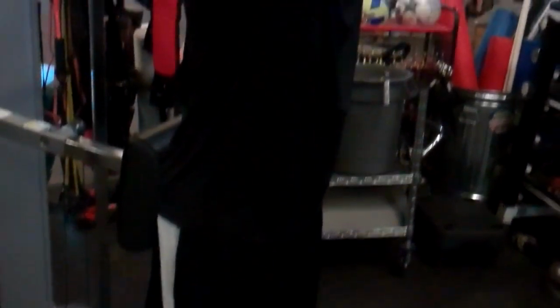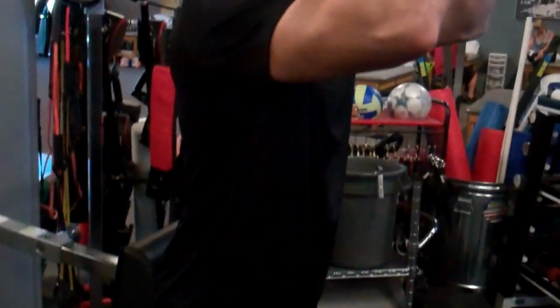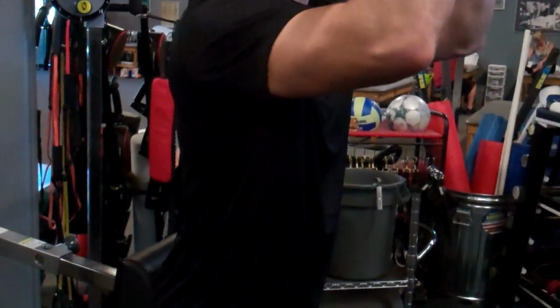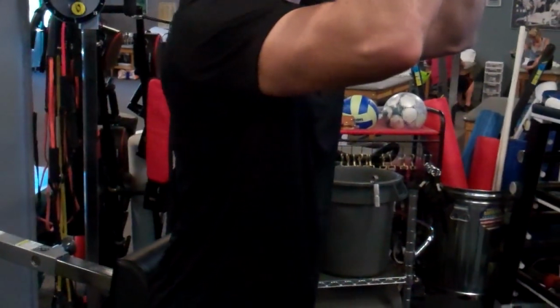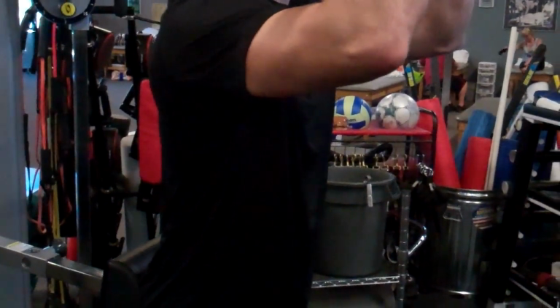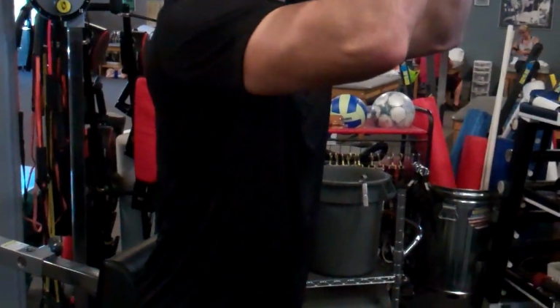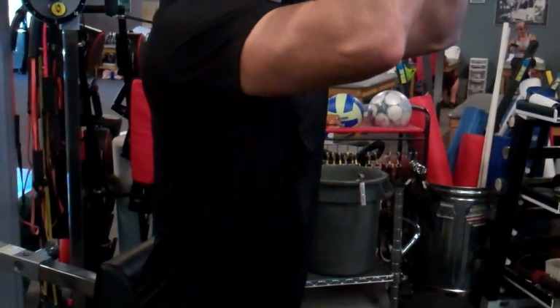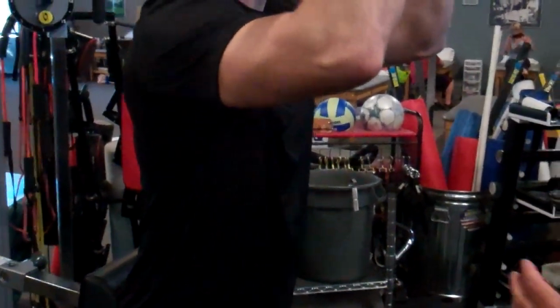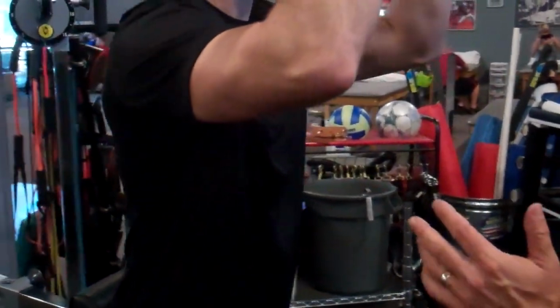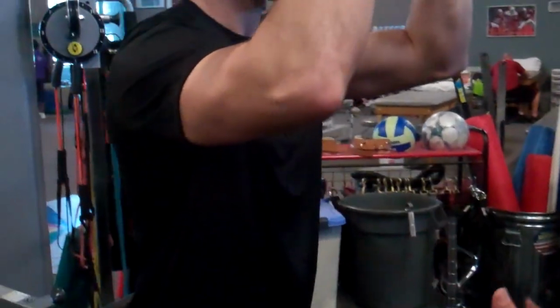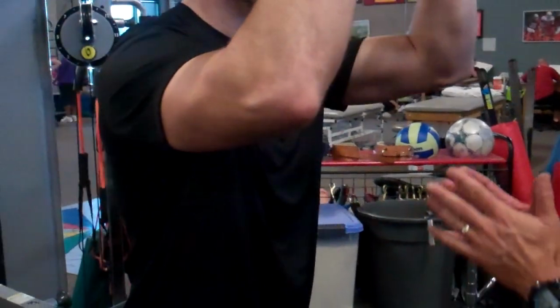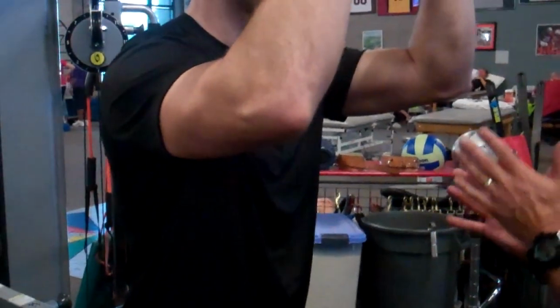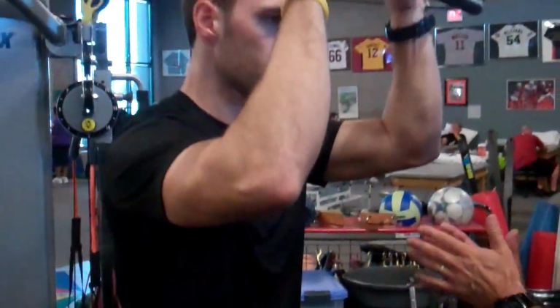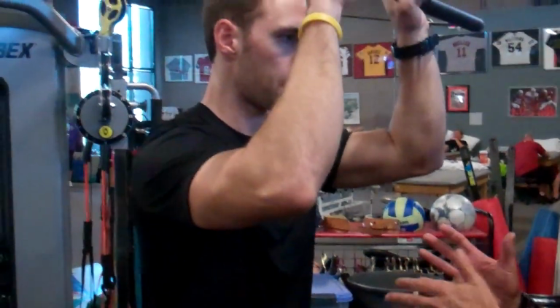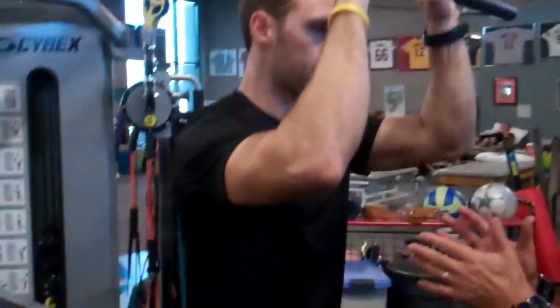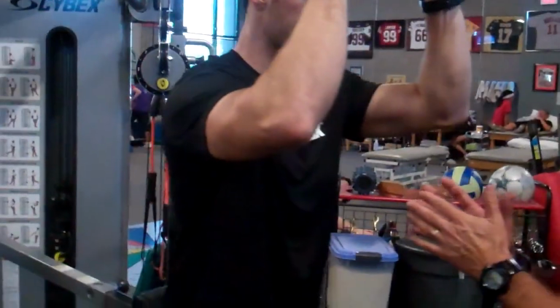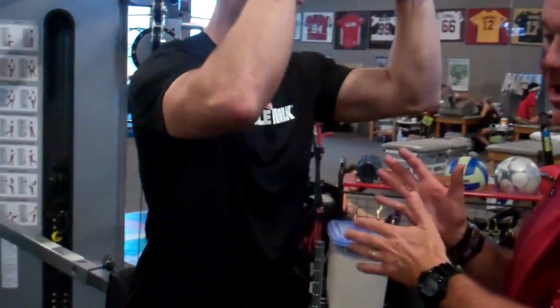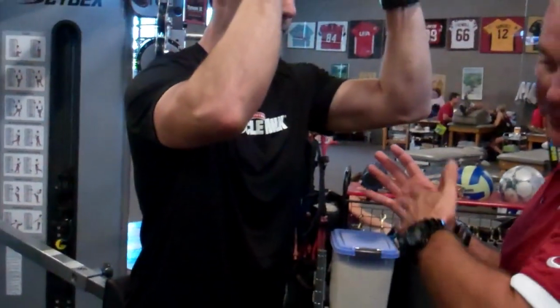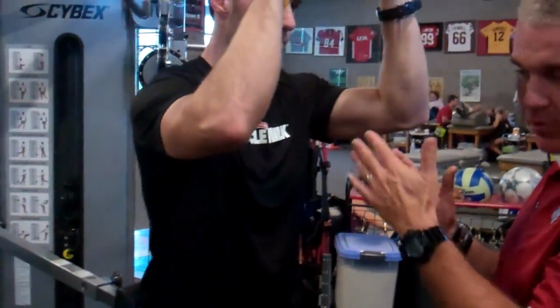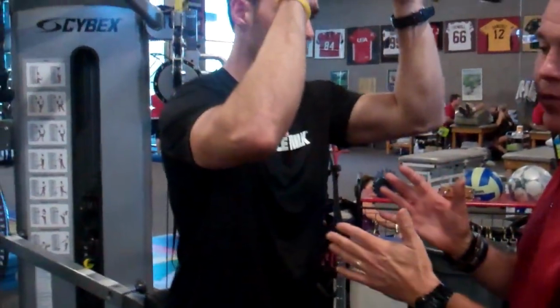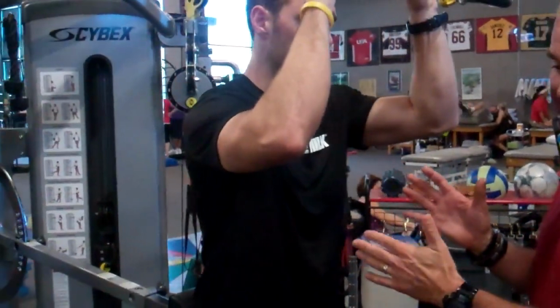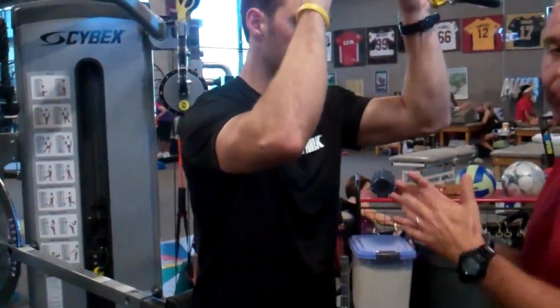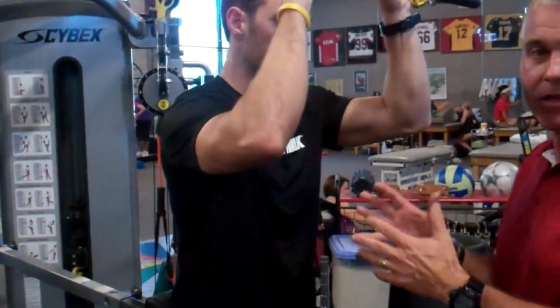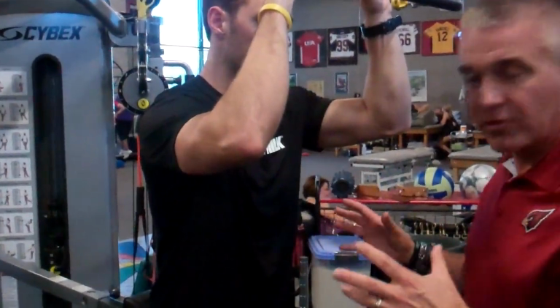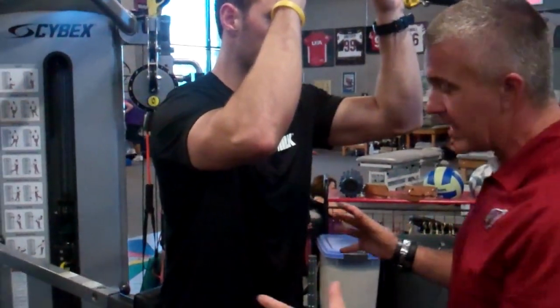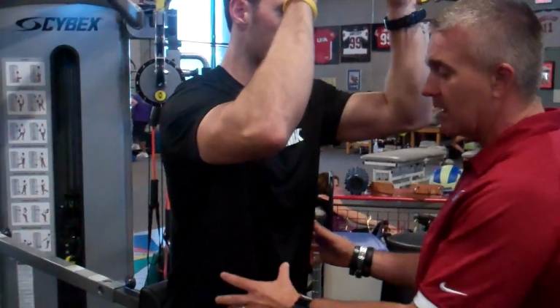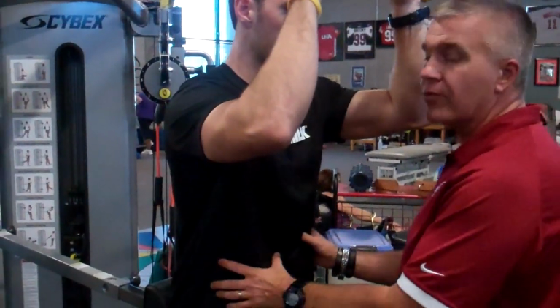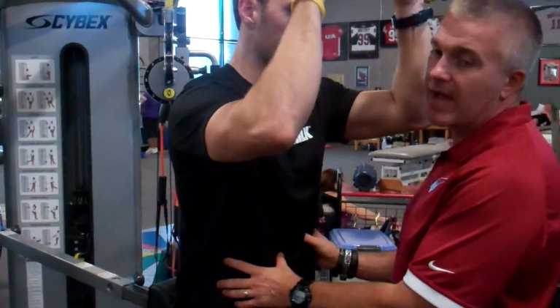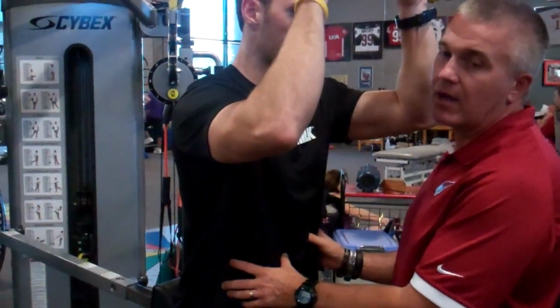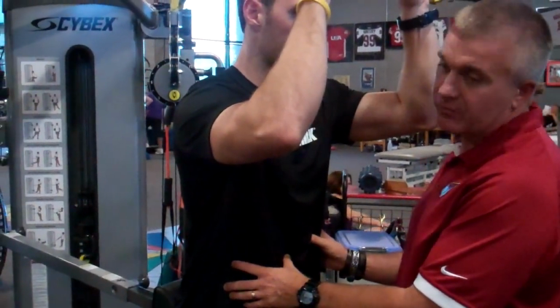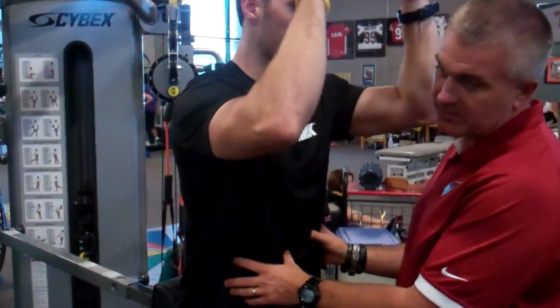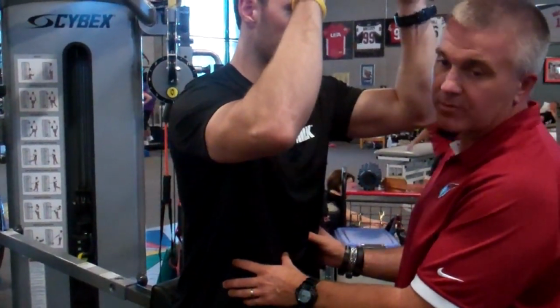How long do you want someone to hold this? We usually go anything past 38 seconds. Our first goal is 45 seconds, up to a minute, to create the endurance fashion of the transverse abdominals.